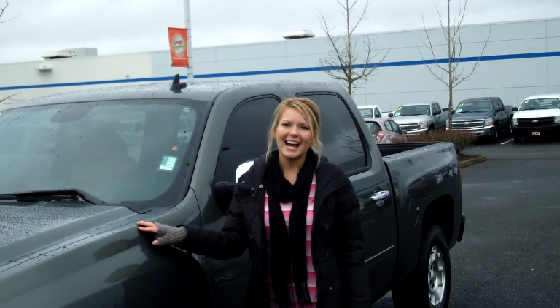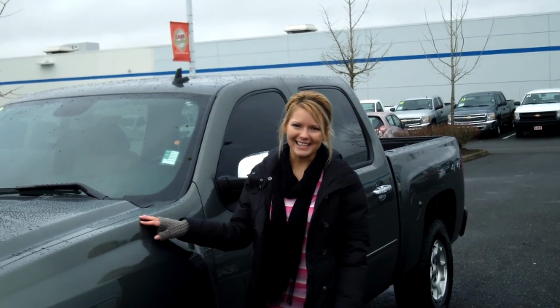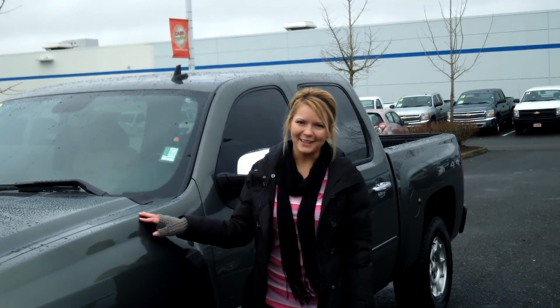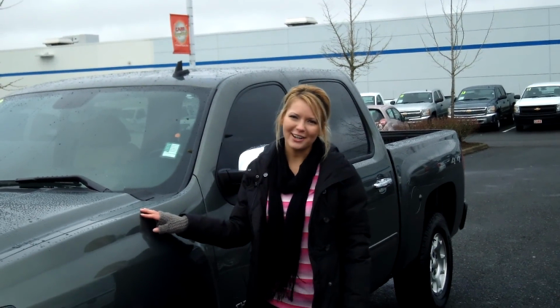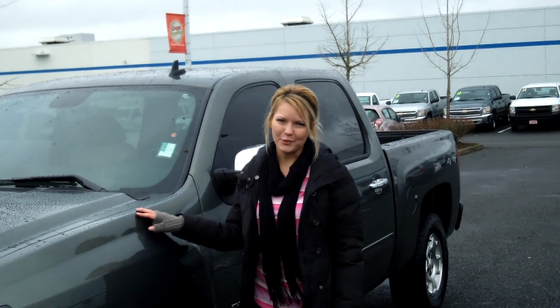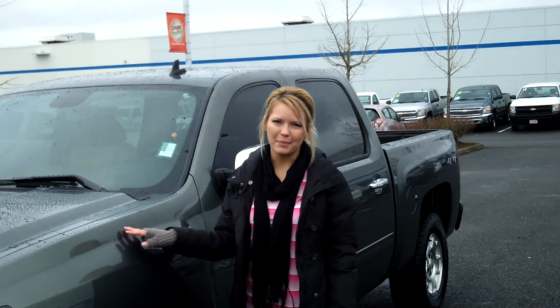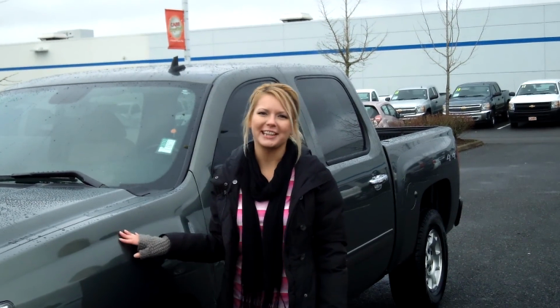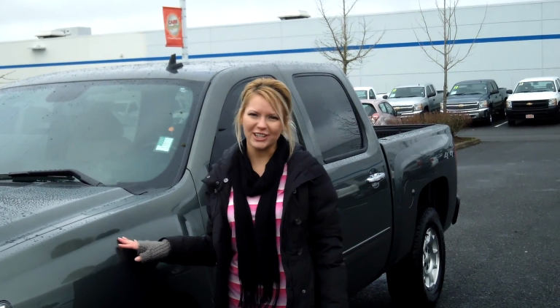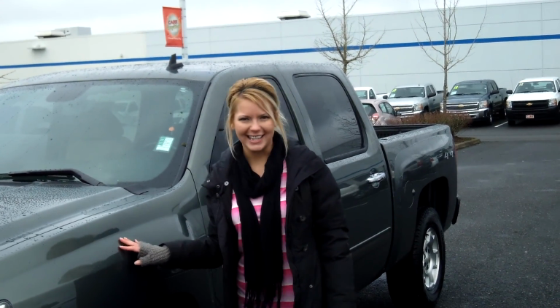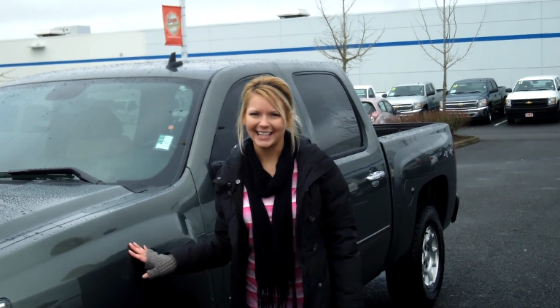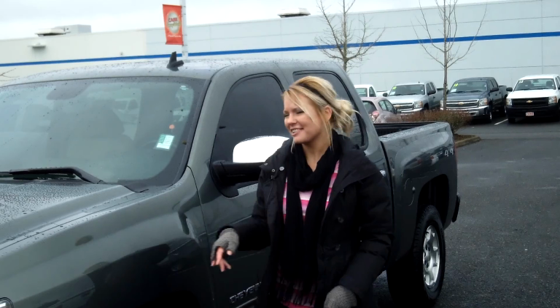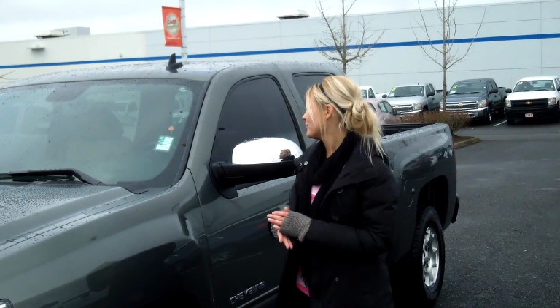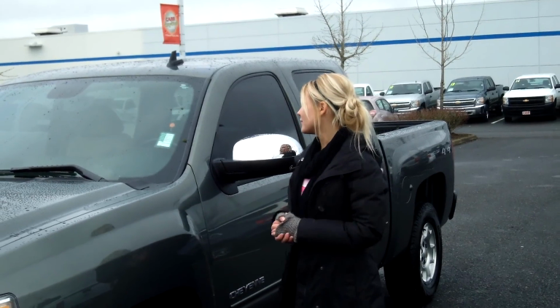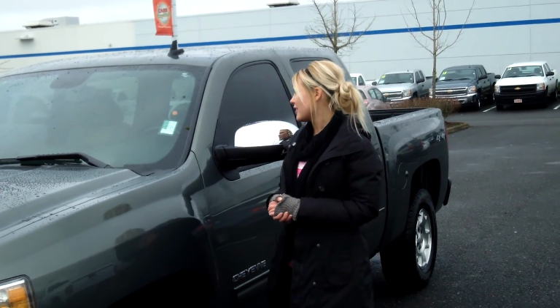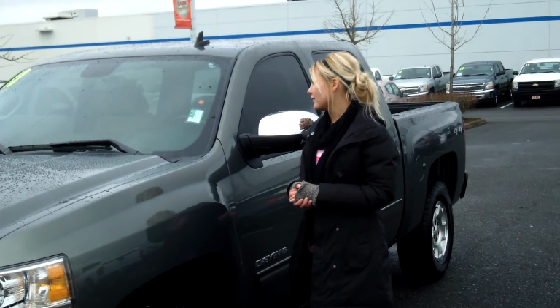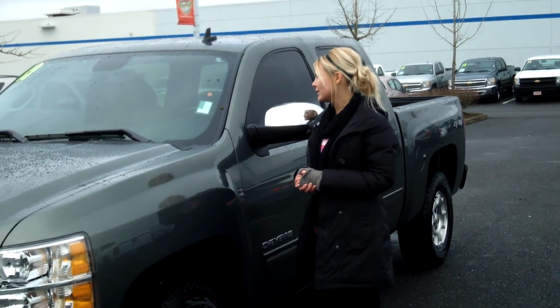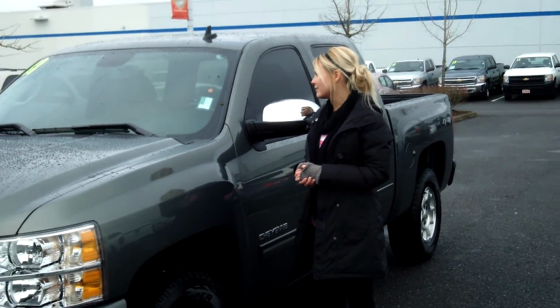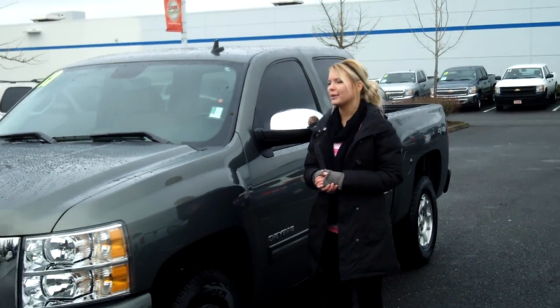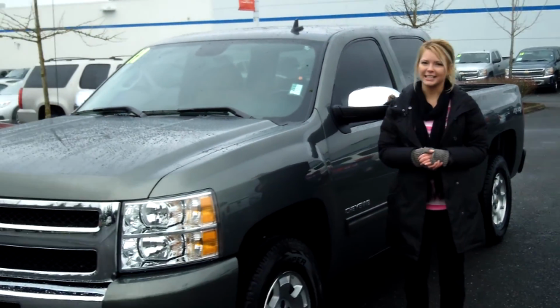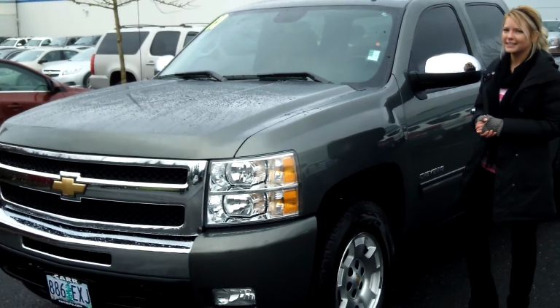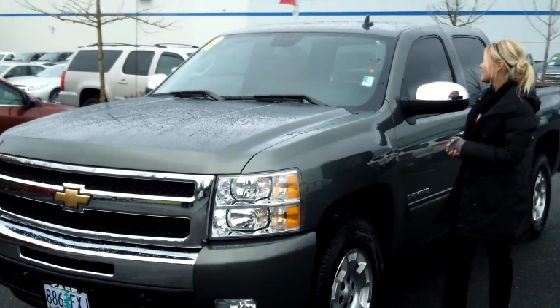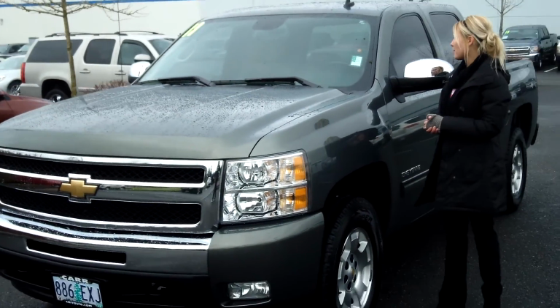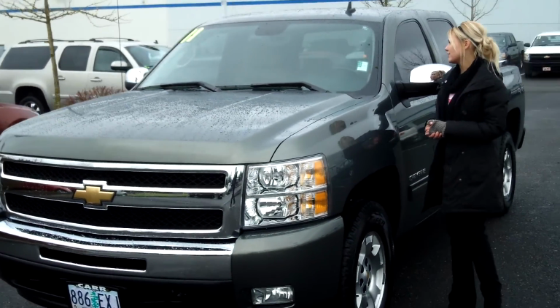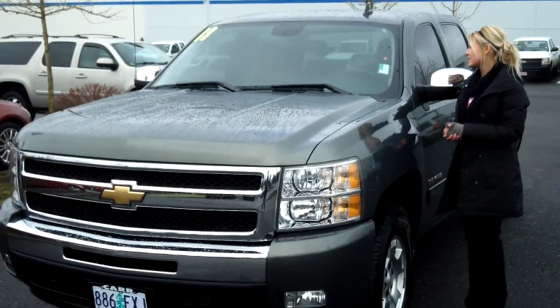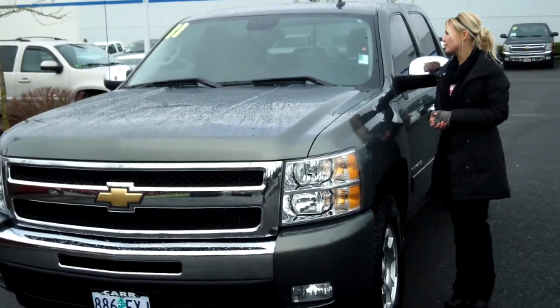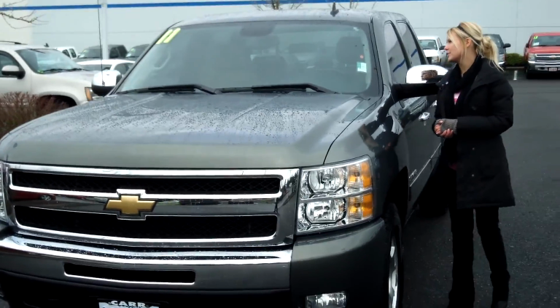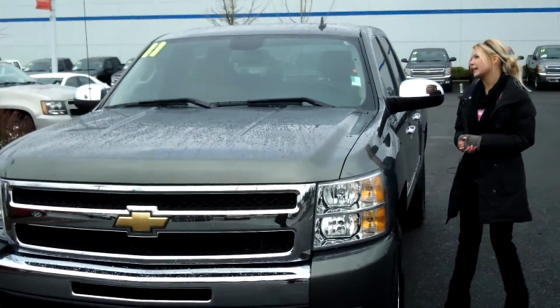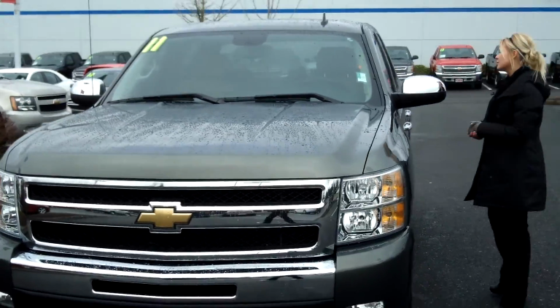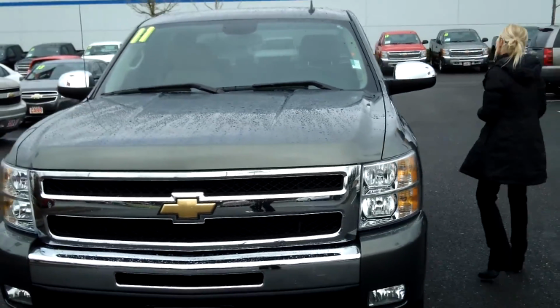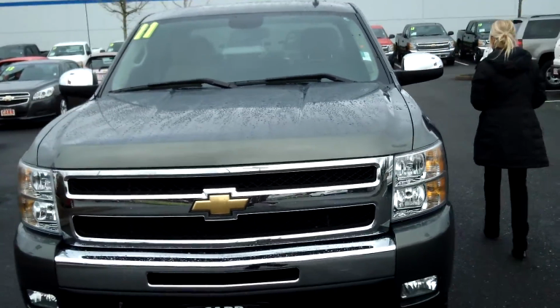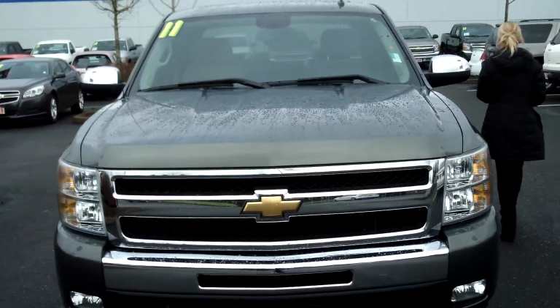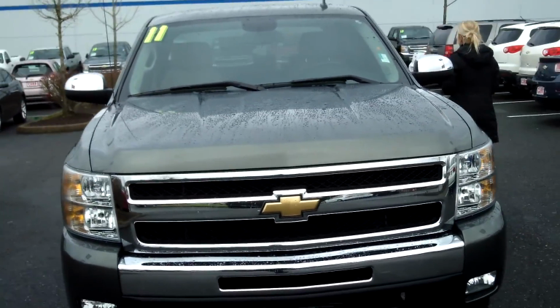Hi, this is Lacey. I'm here at CarChevry World in Beaverton. Thanks for clicking on that link. This is your virtual tour of the 2011 Chevrolet Silverado LT. The stock number for this vehicle is C129277B.